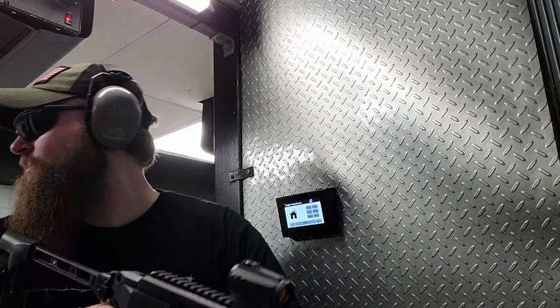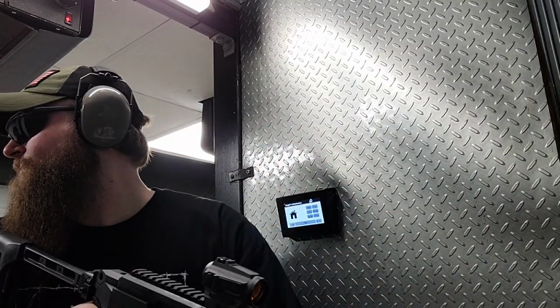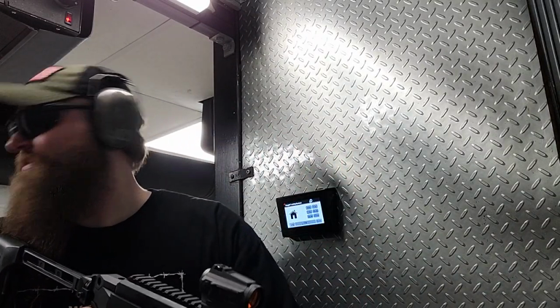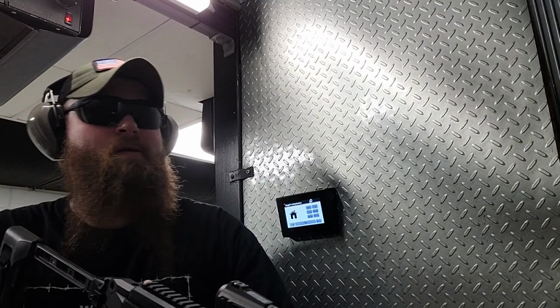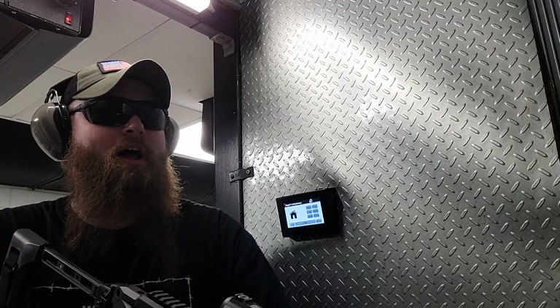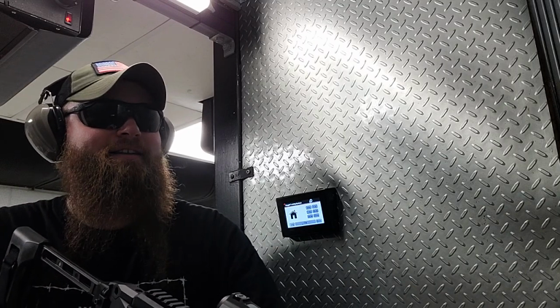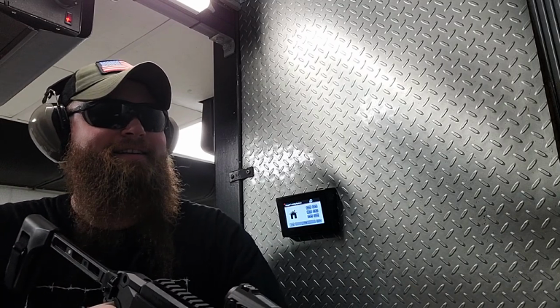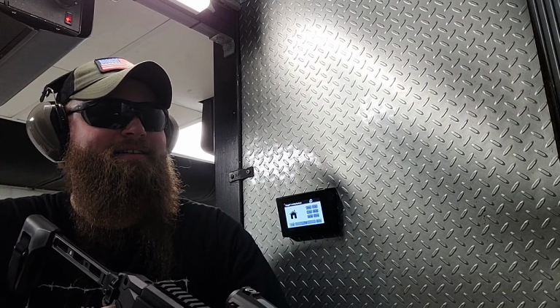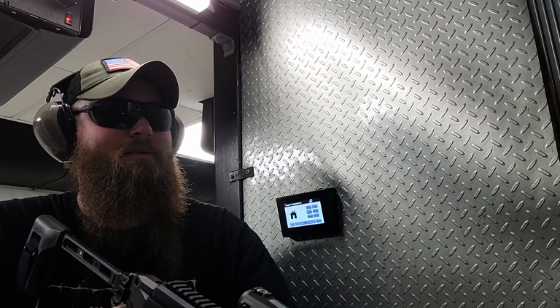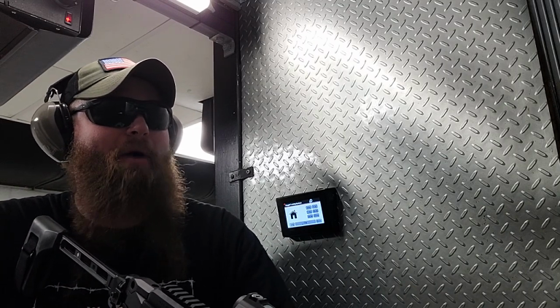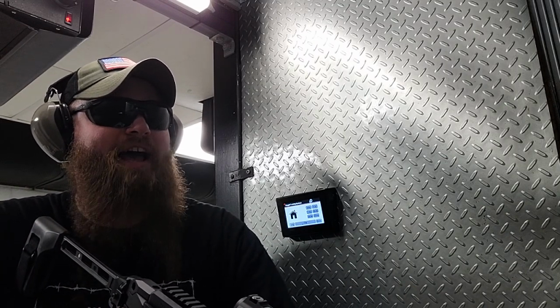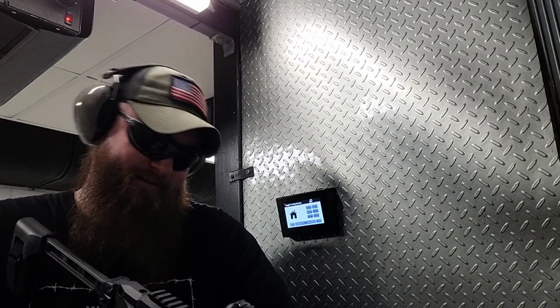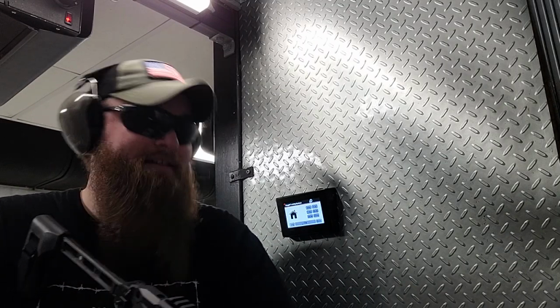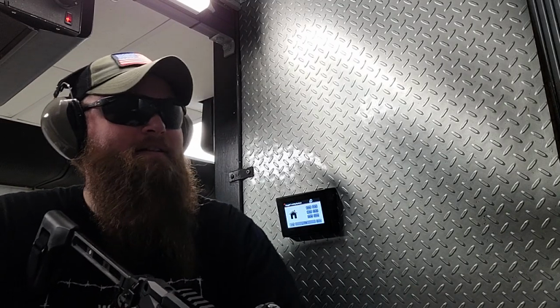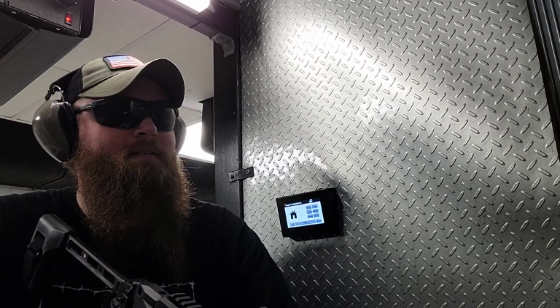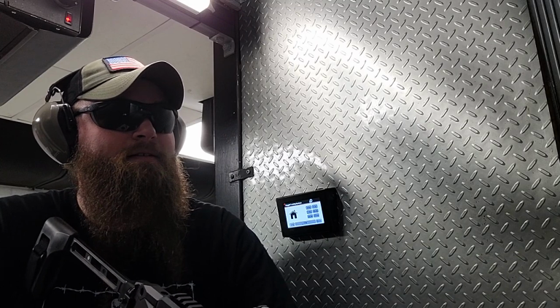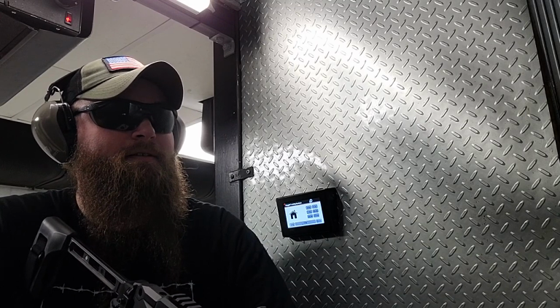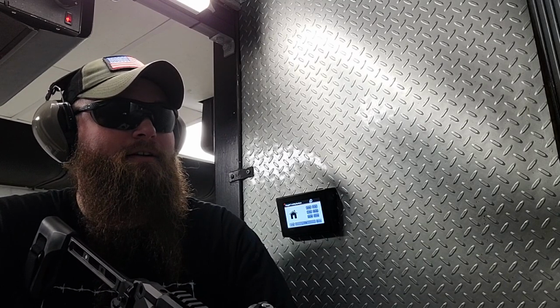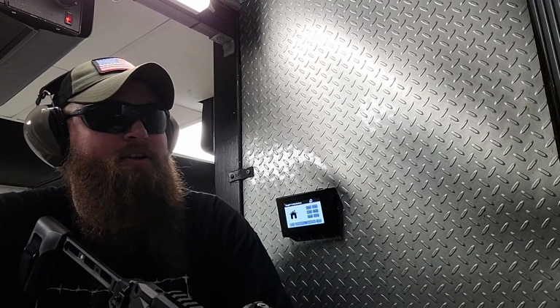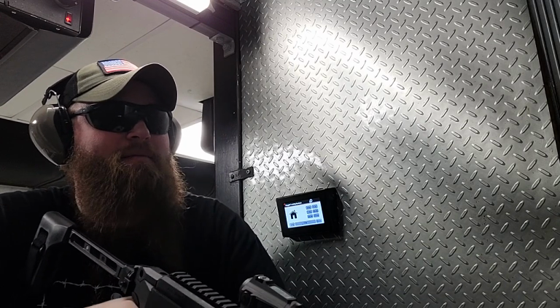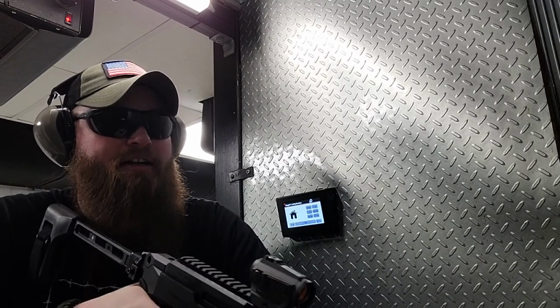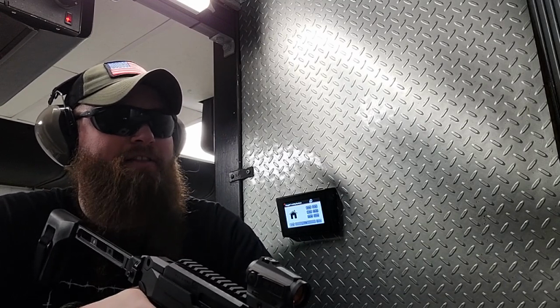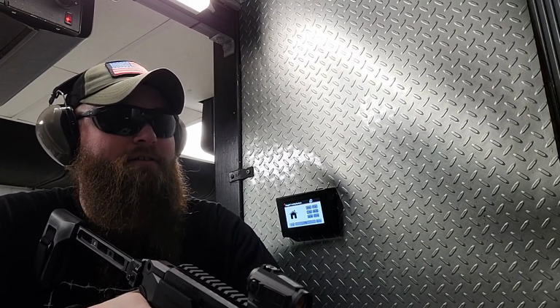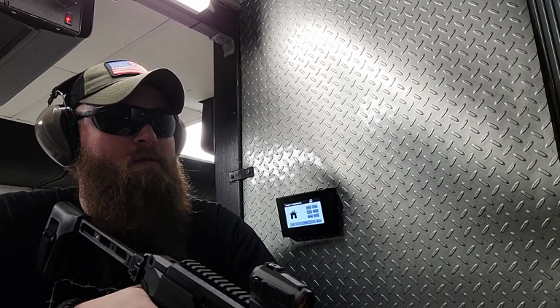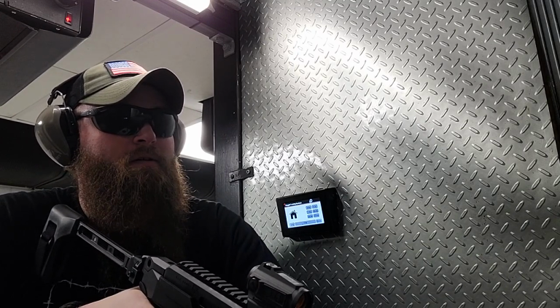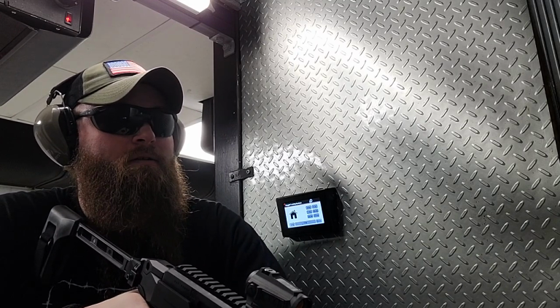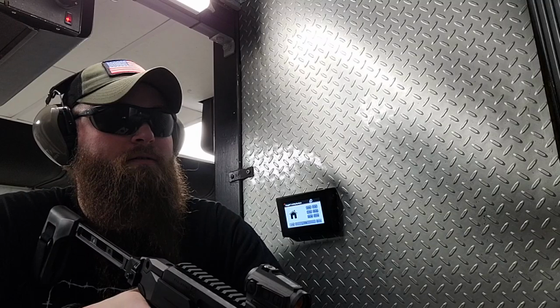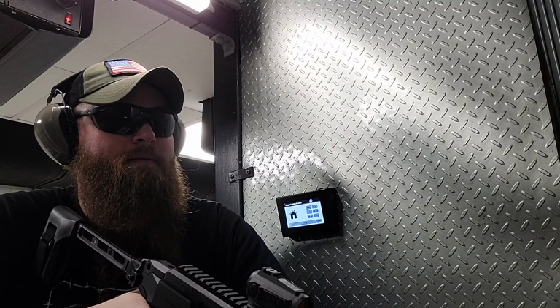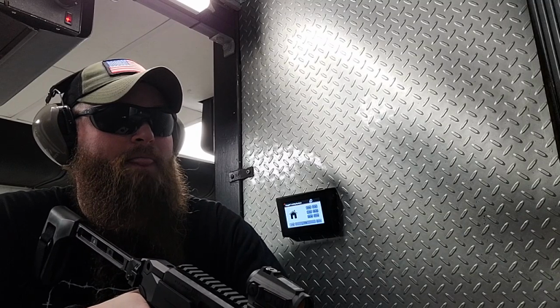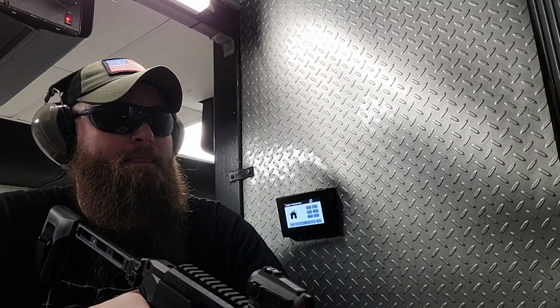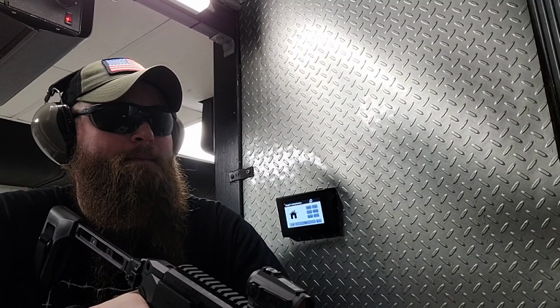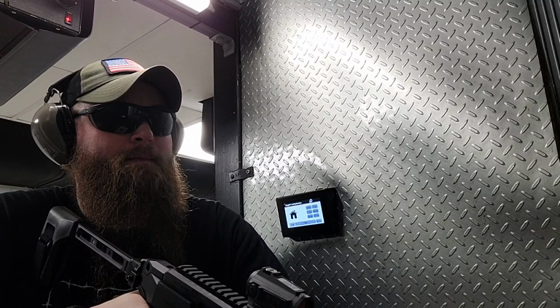Josh, you know what? Blast off 4. 2 to 4 — to the body or the head? You got to give me a fire command, though. Alright. Shooter ready? Red!